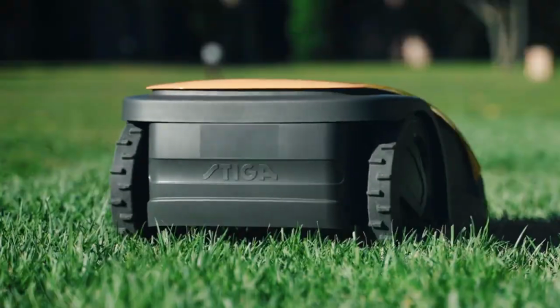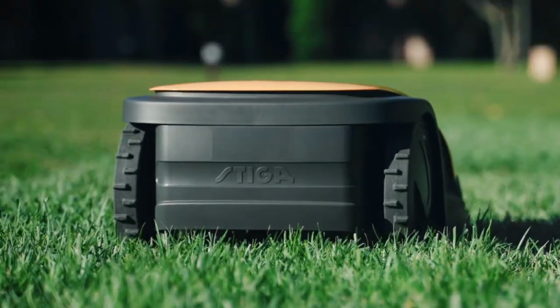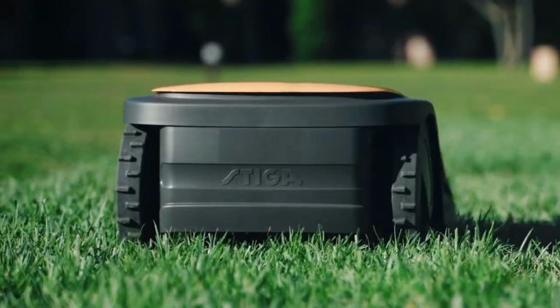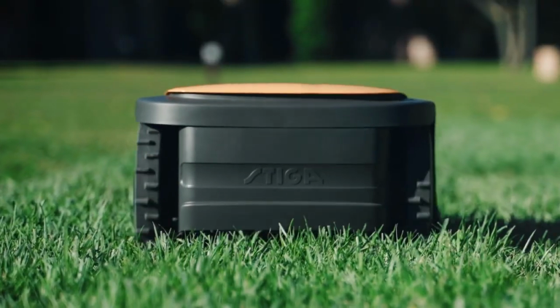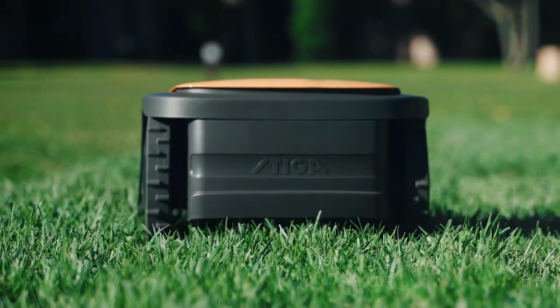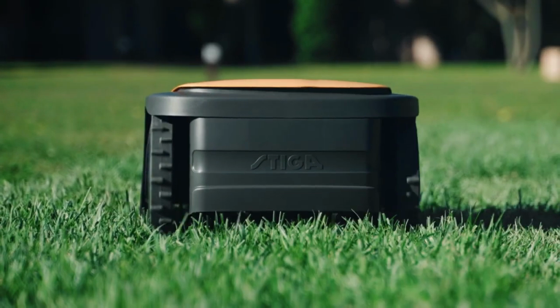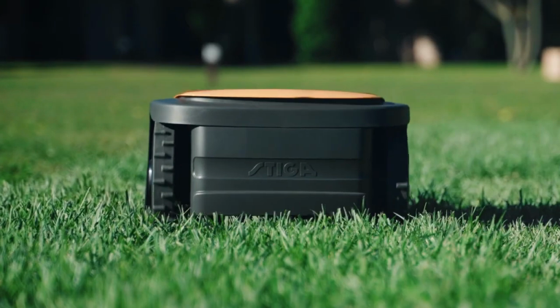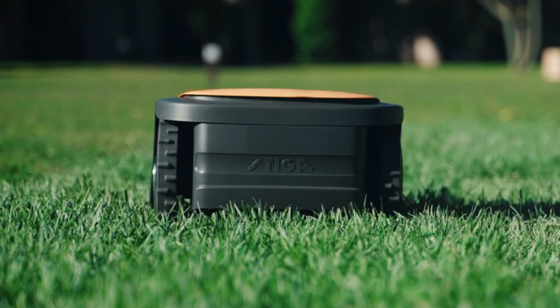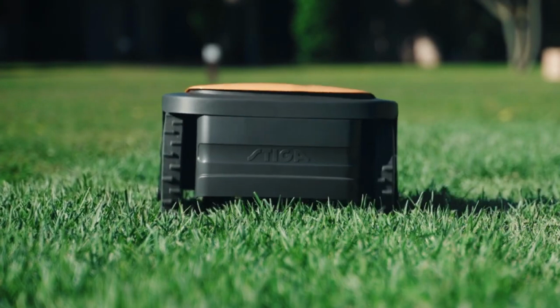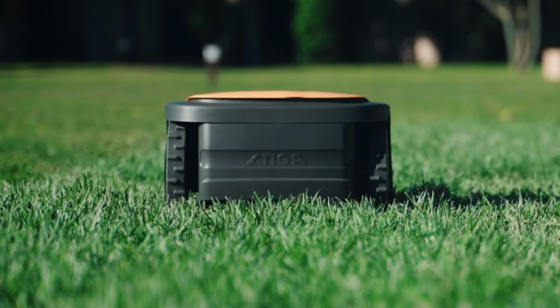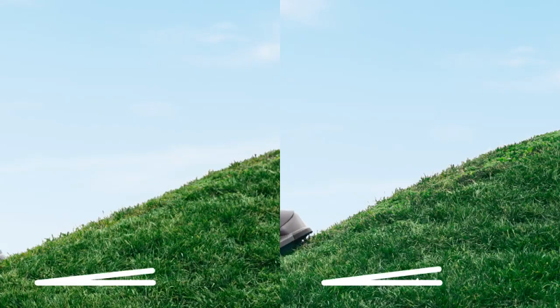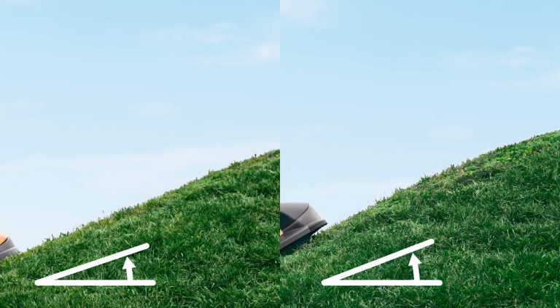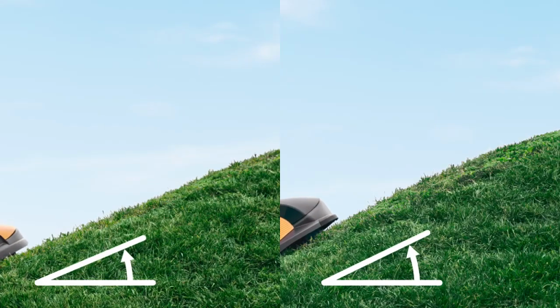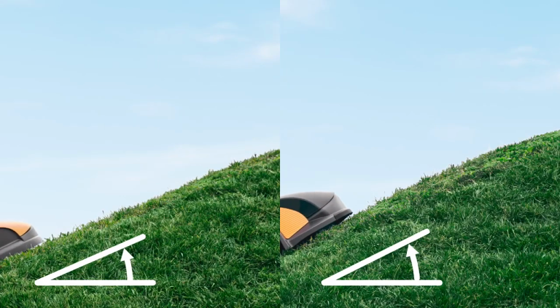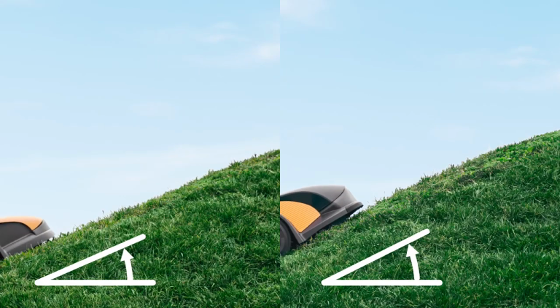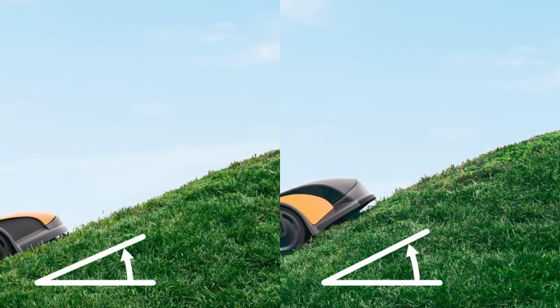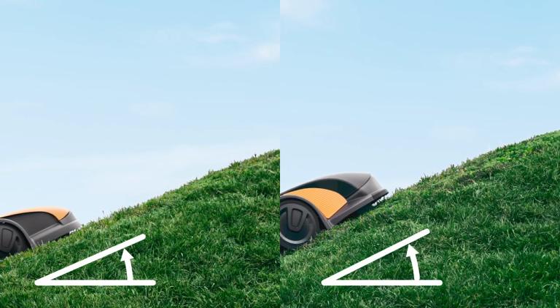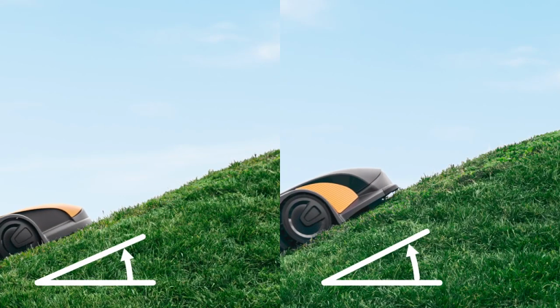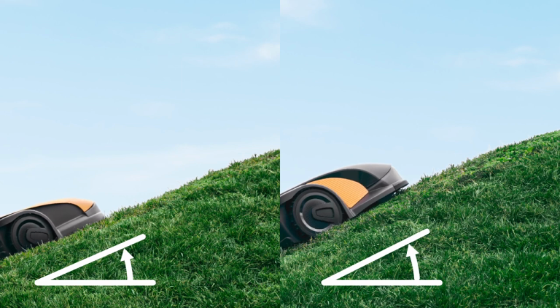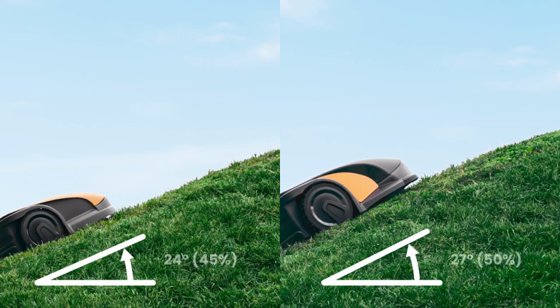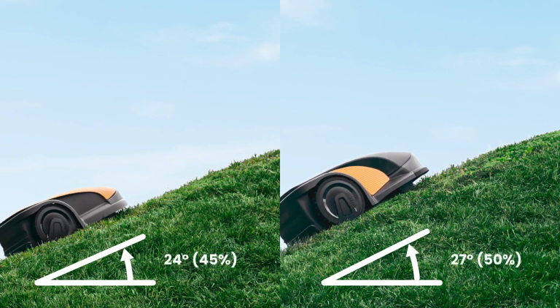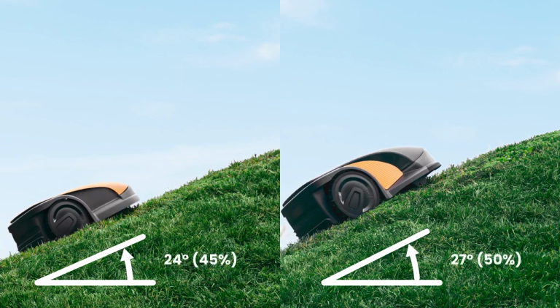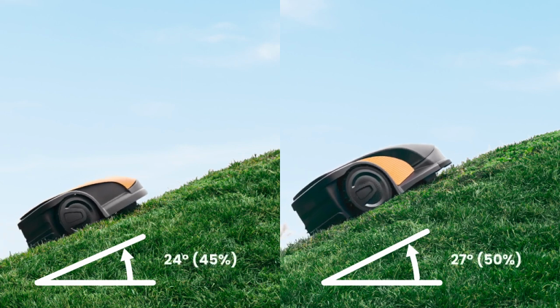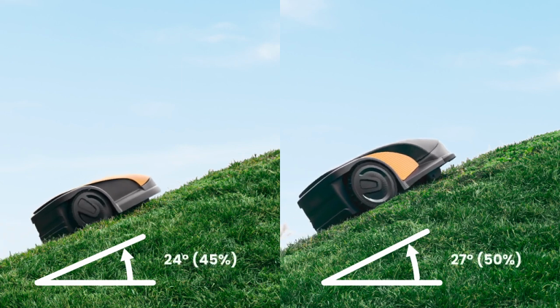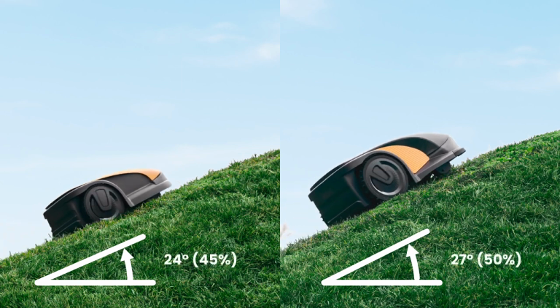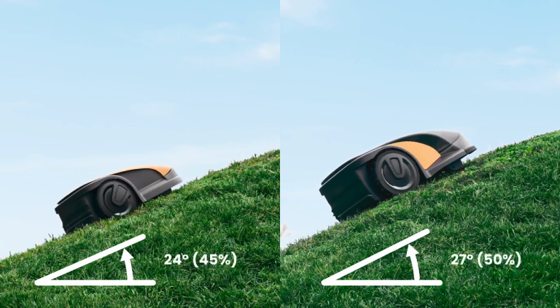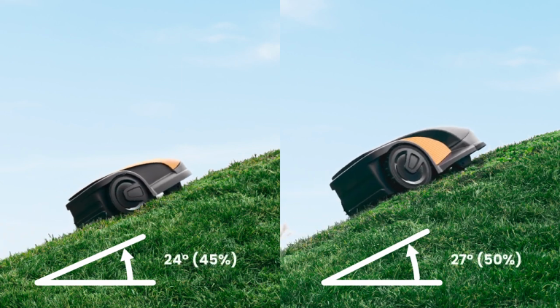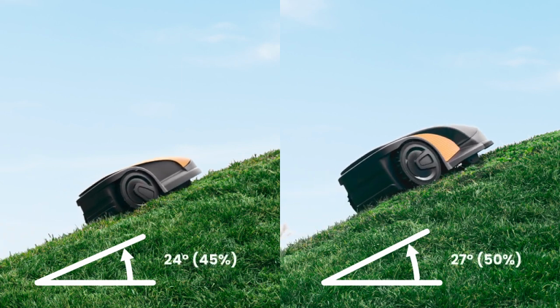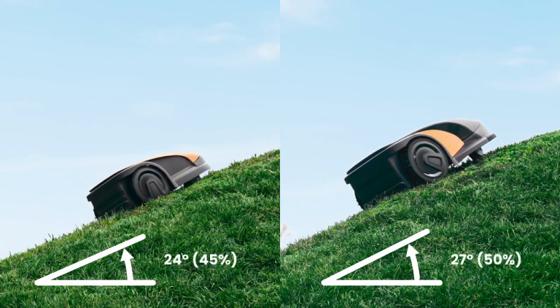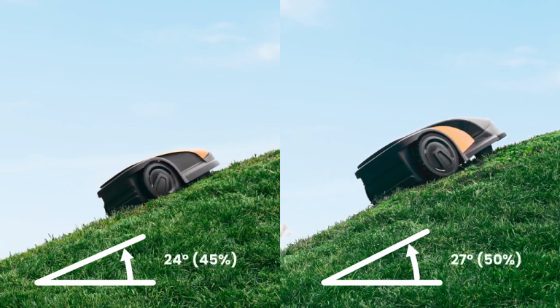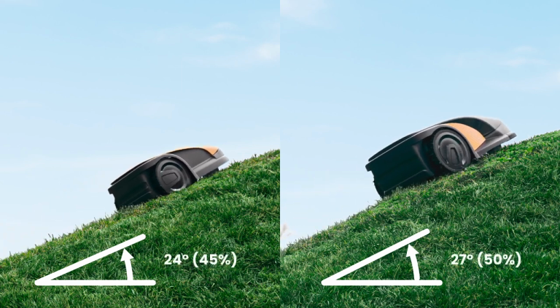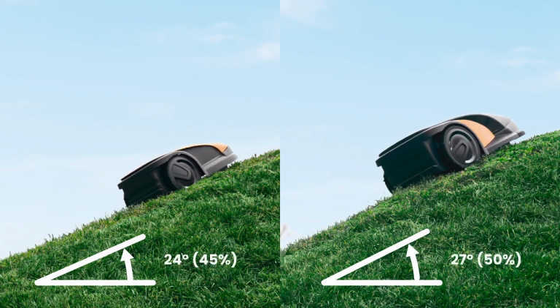Steger autonomous robot mowers are also agile climbers, able to manage slopes up to 50% to adapt to different garden types.